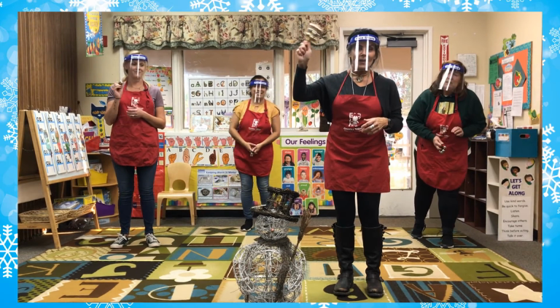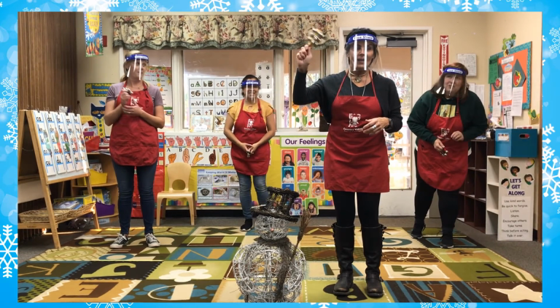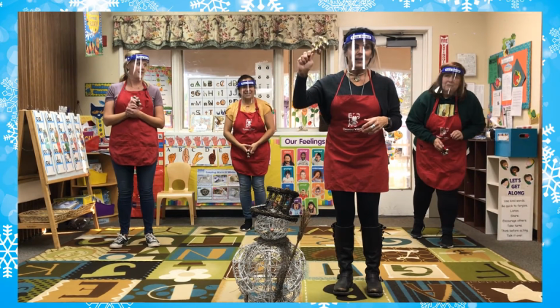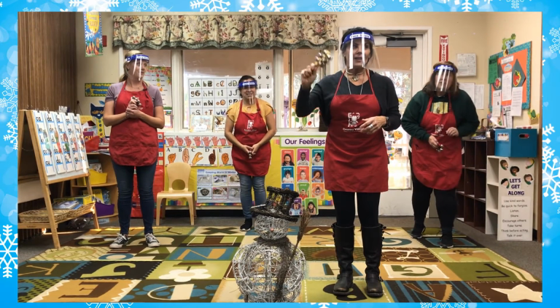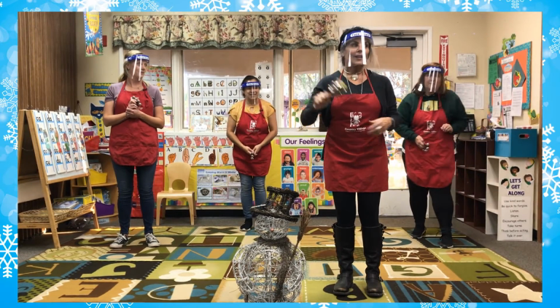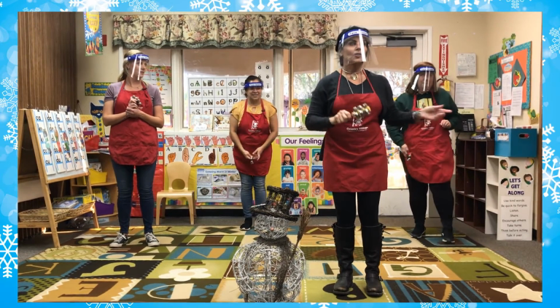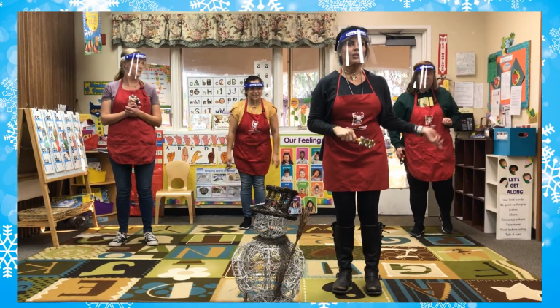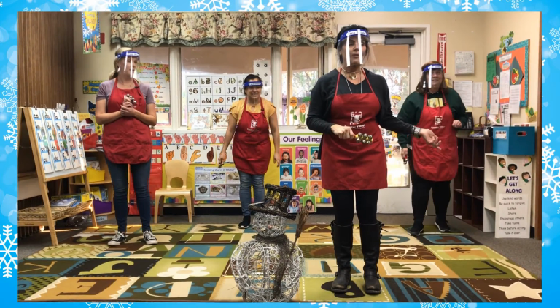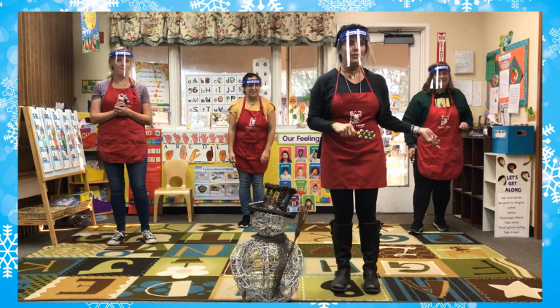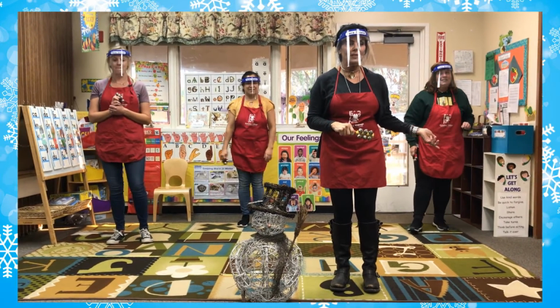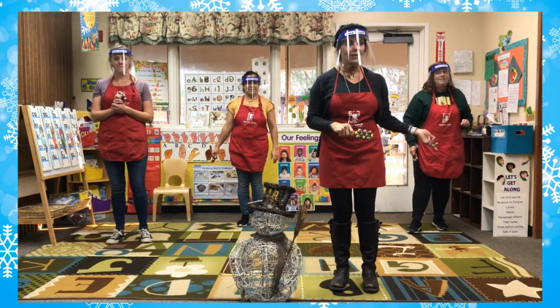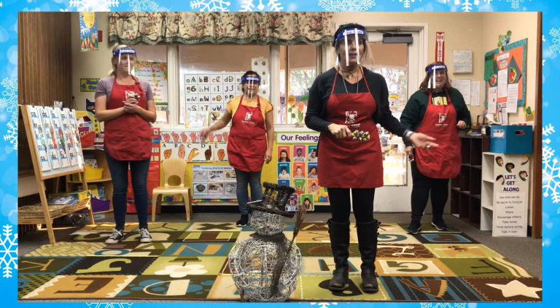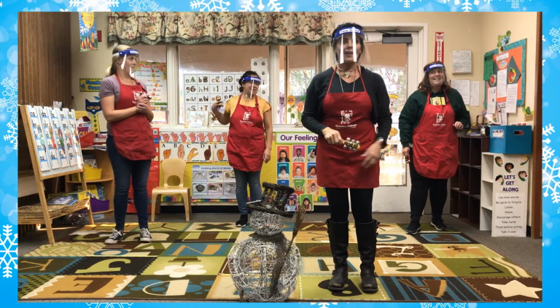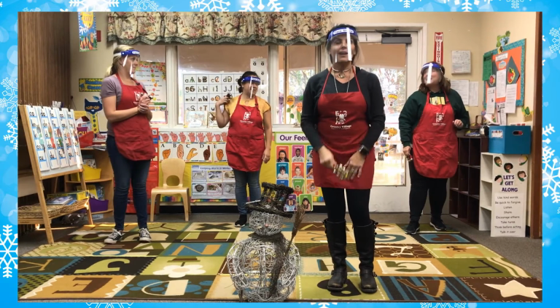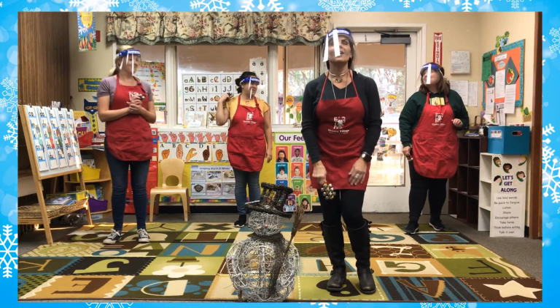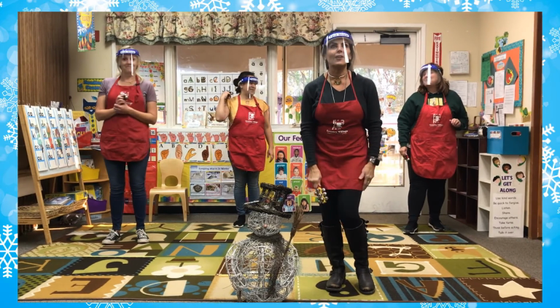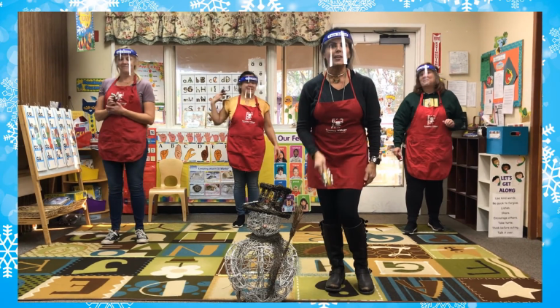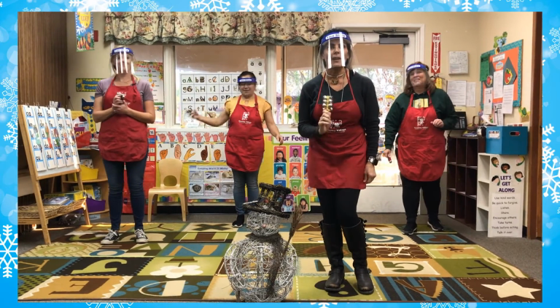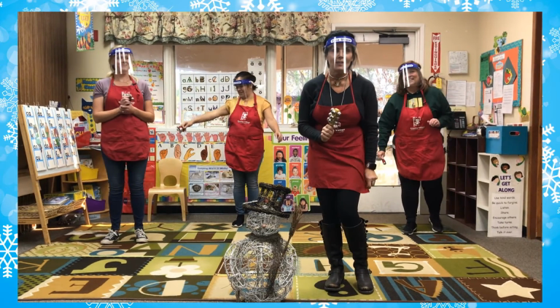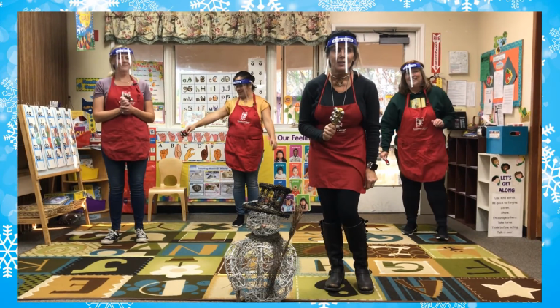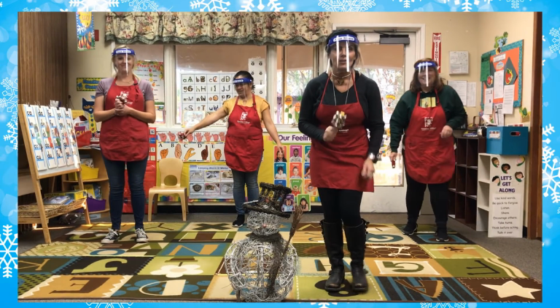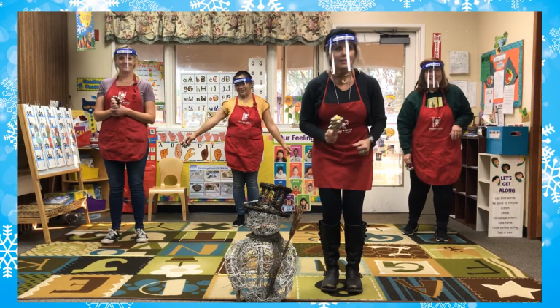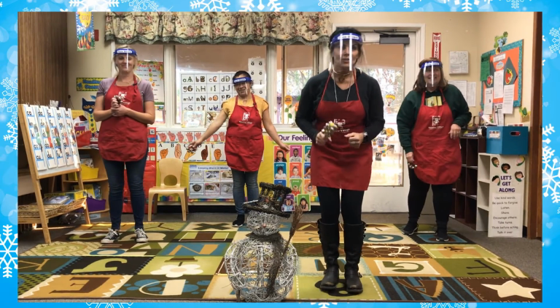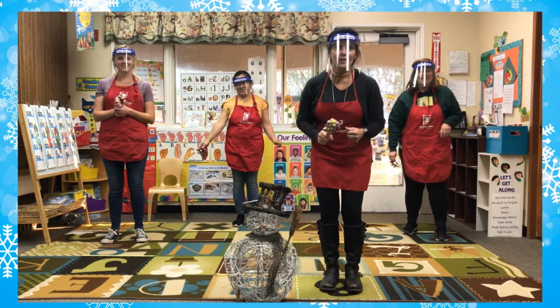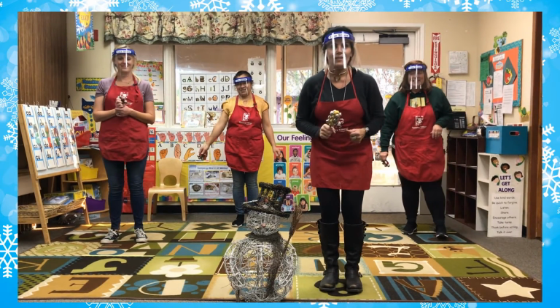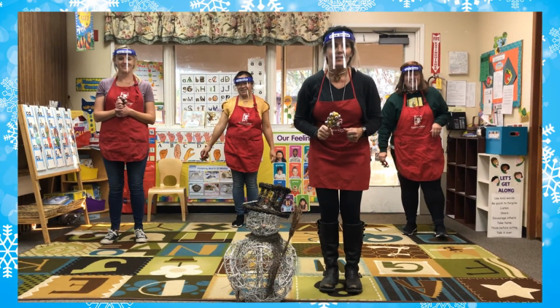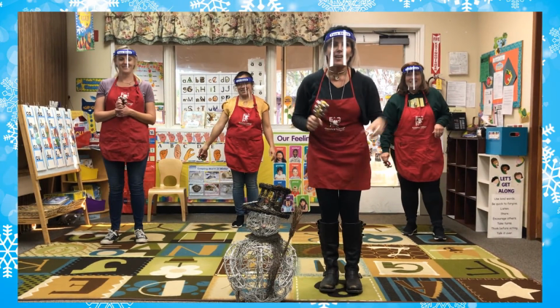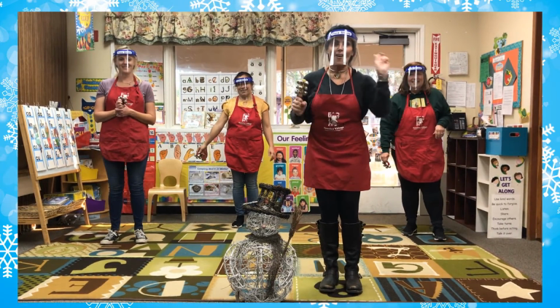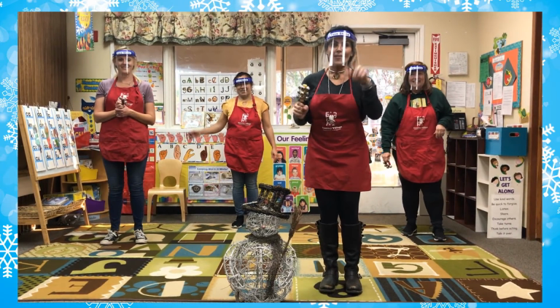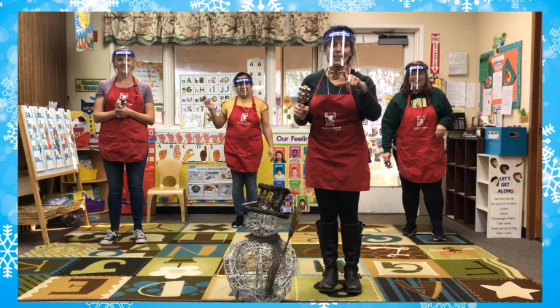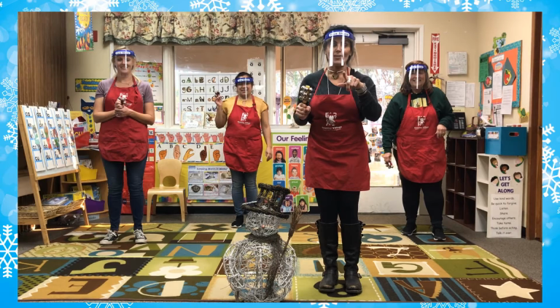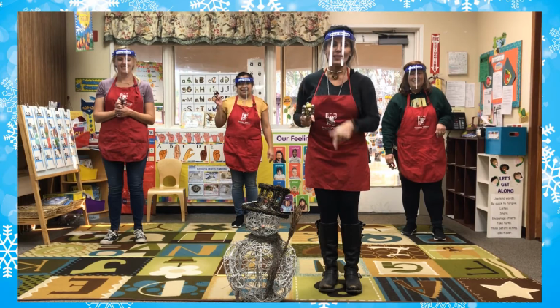I think we should do it faster. Should we do it faster, Miss Mary? I think so! Get ready, boys and girls. Get your readiness on. On the count of three.